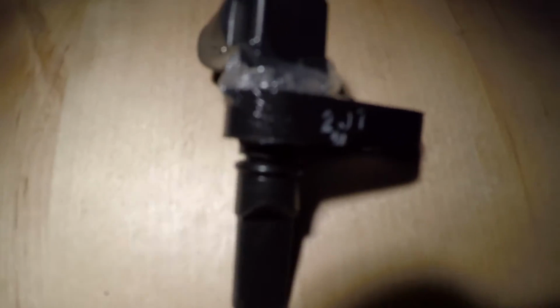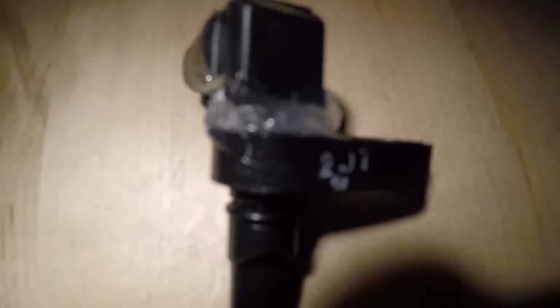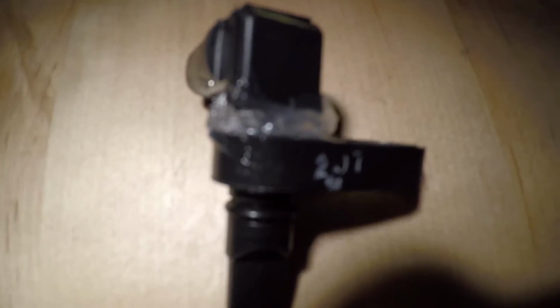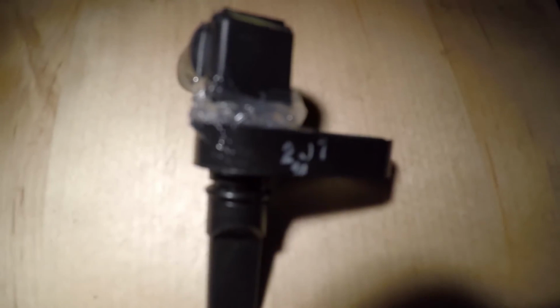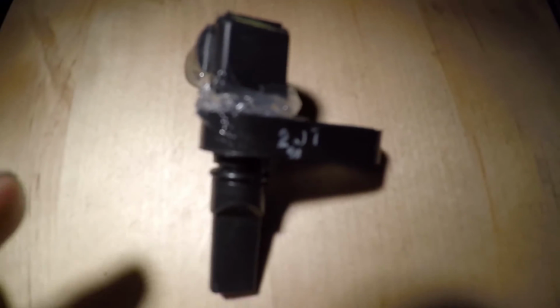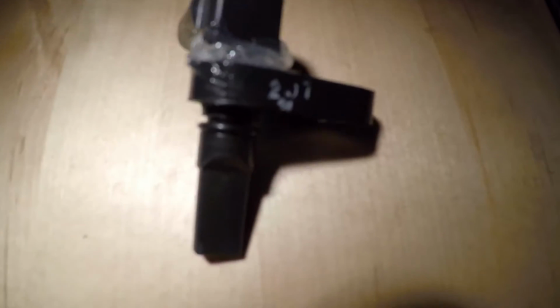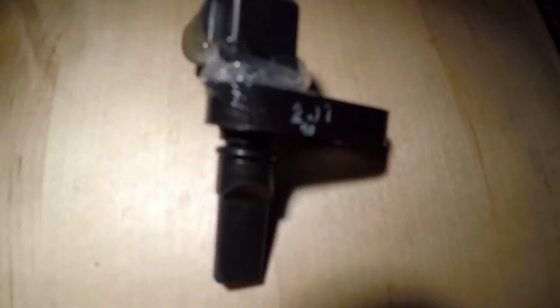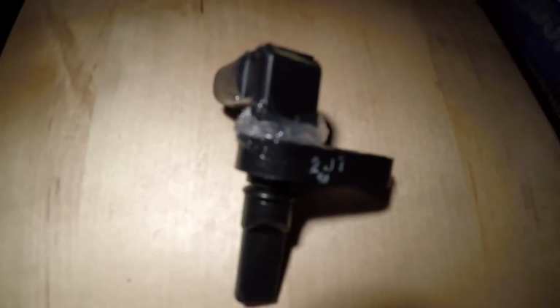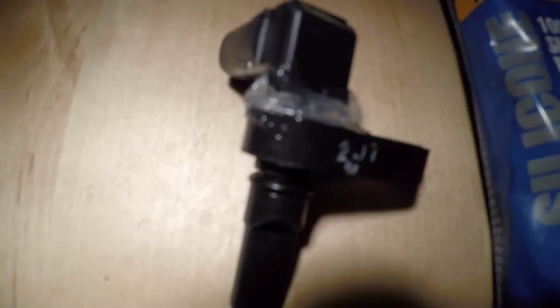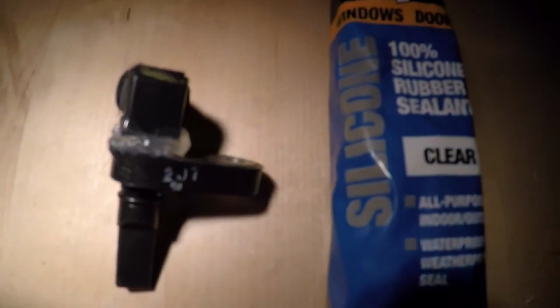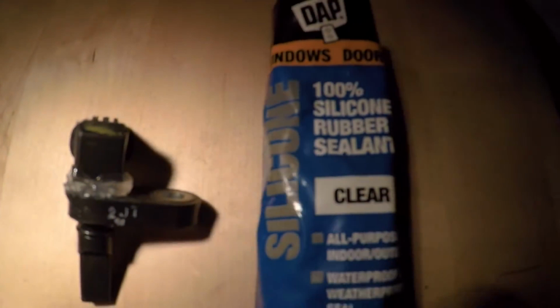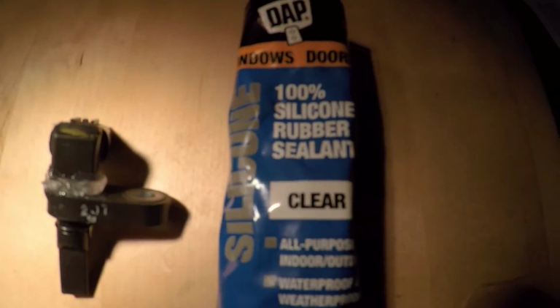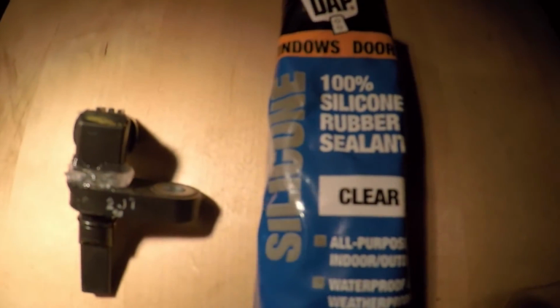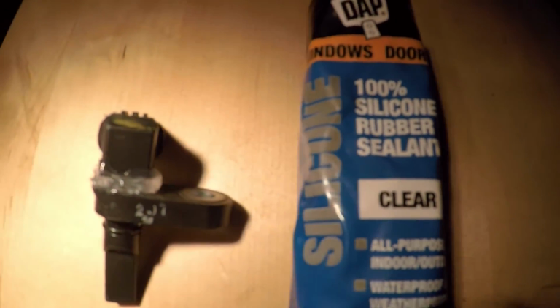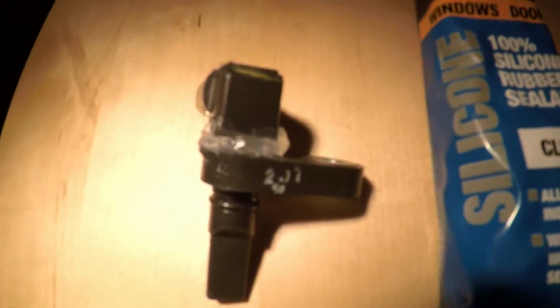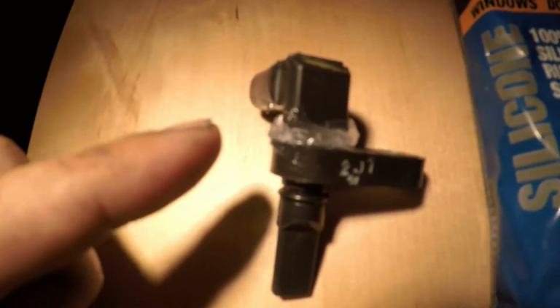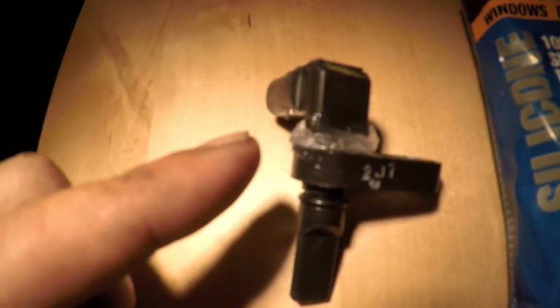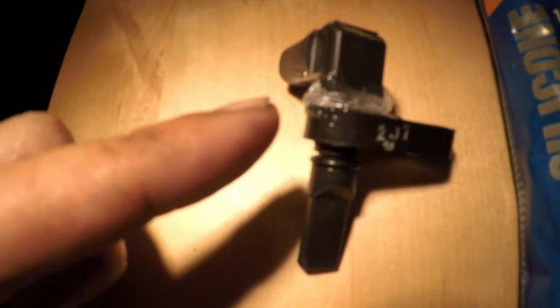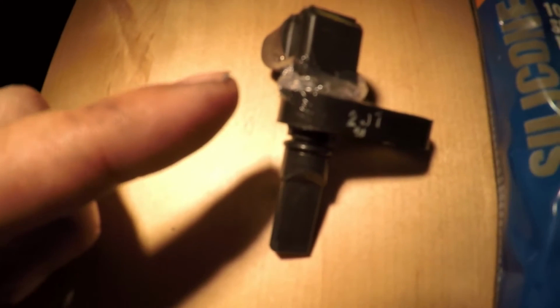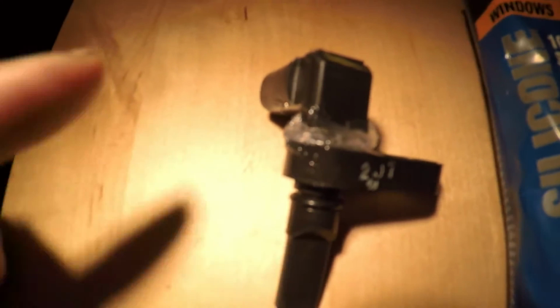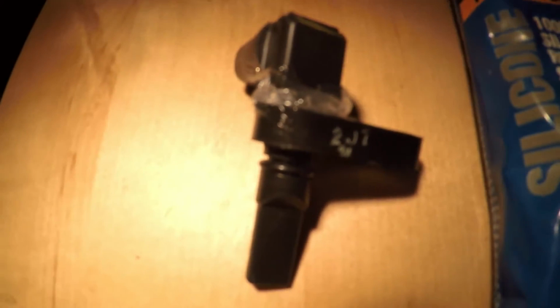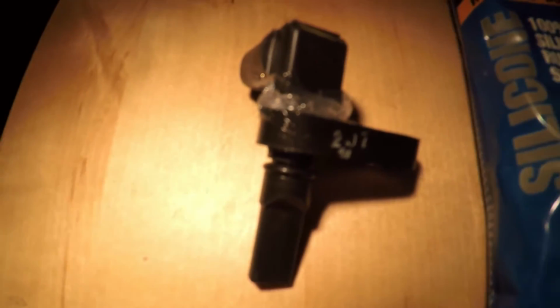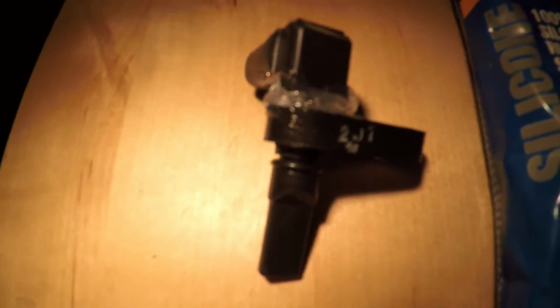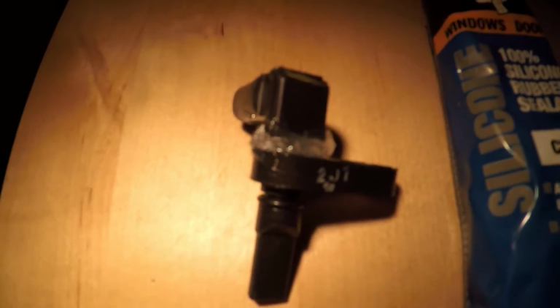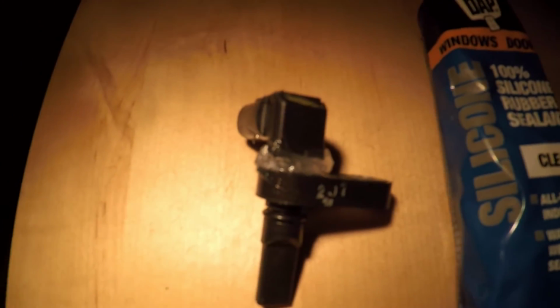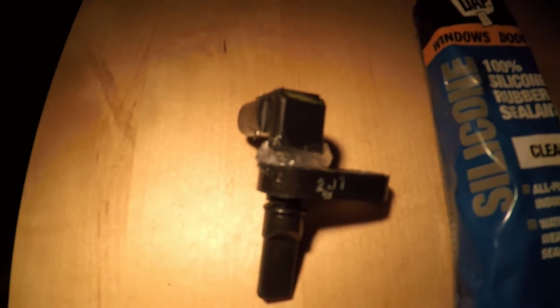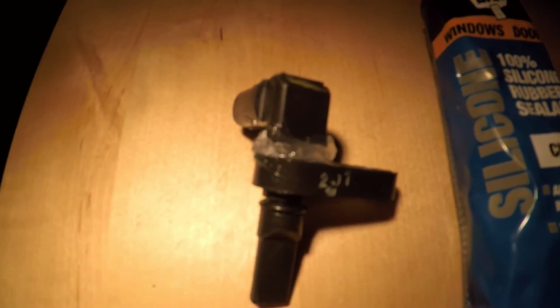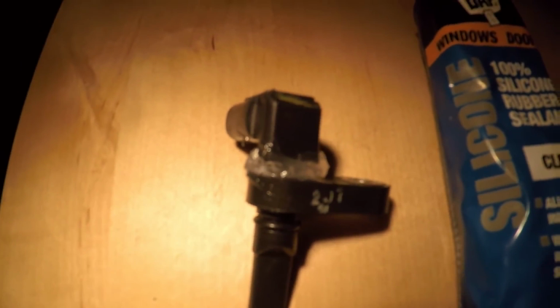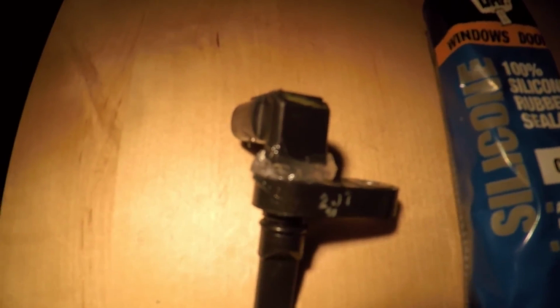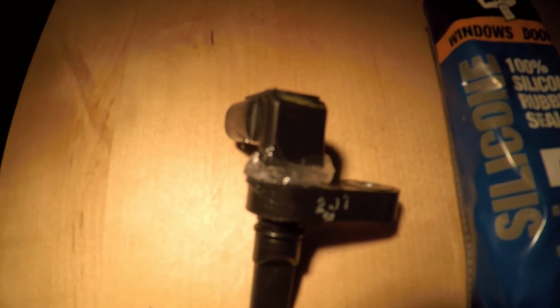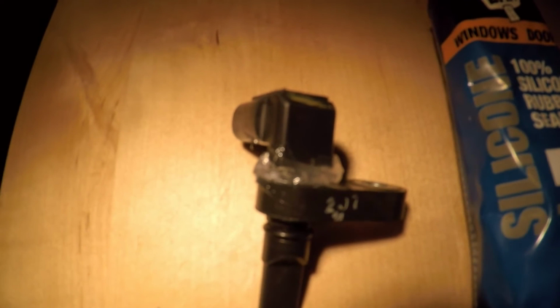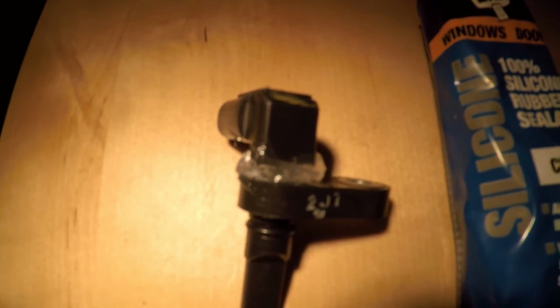So what I did now is I took some silicone rubber sealant and applied it to the exposed wiring area. This will shield the electrical wiring from the elements.